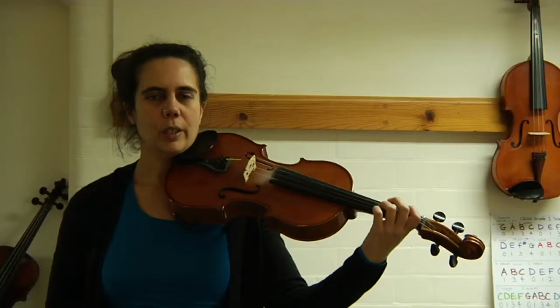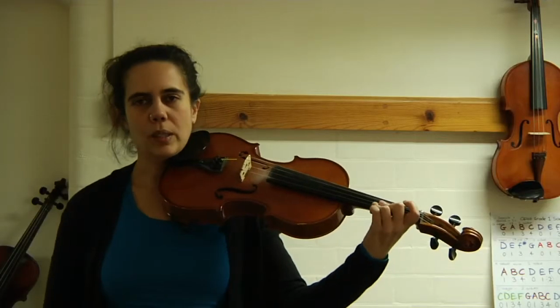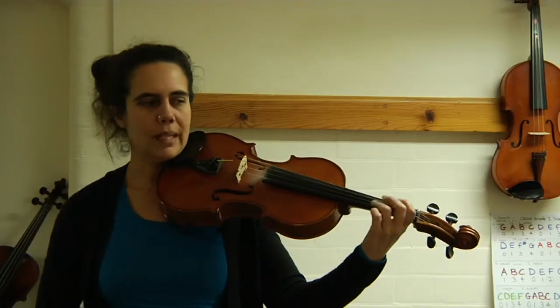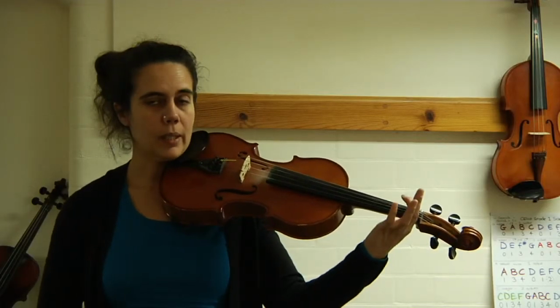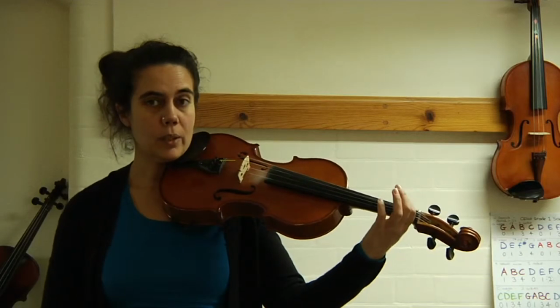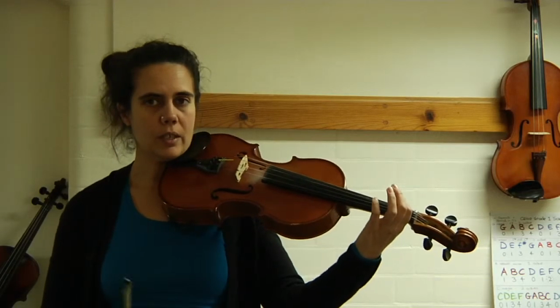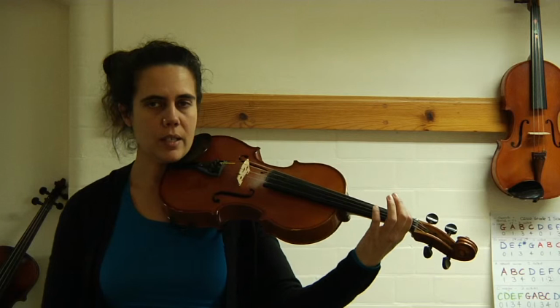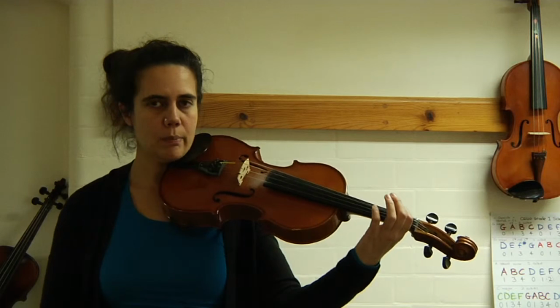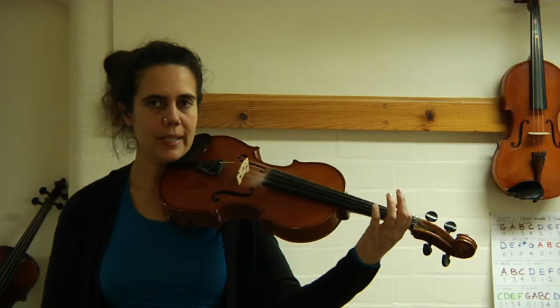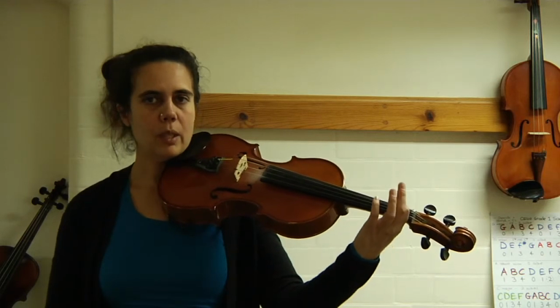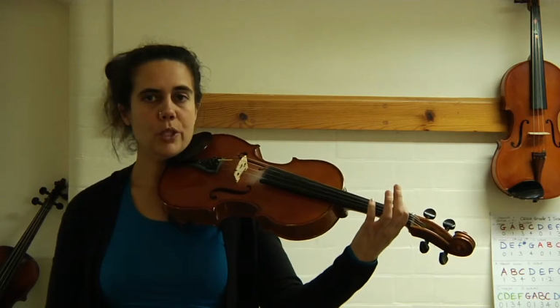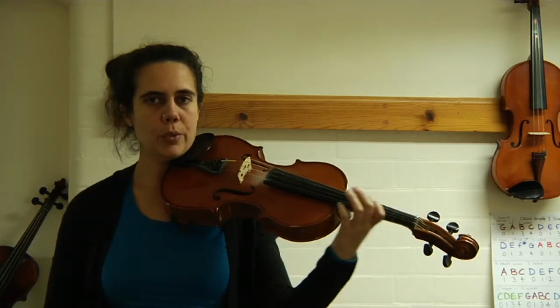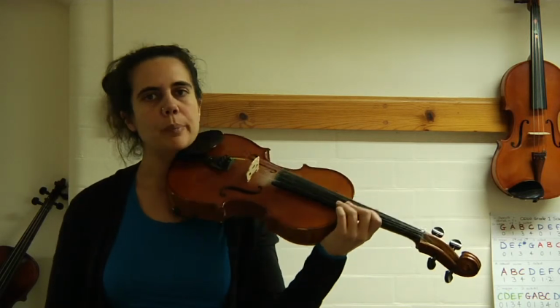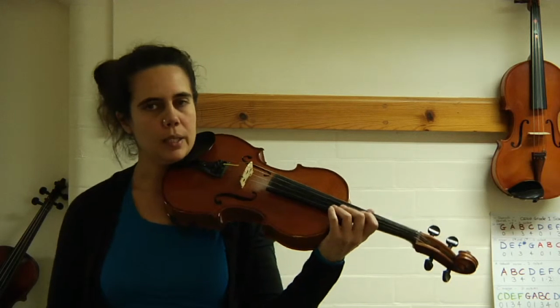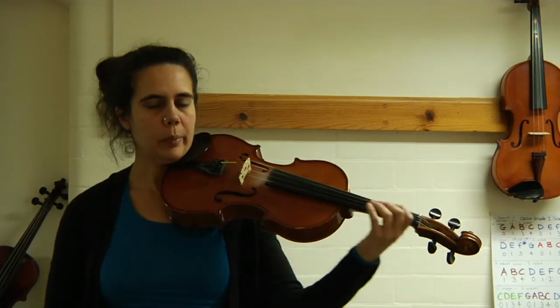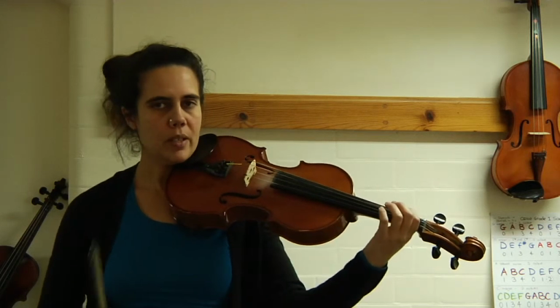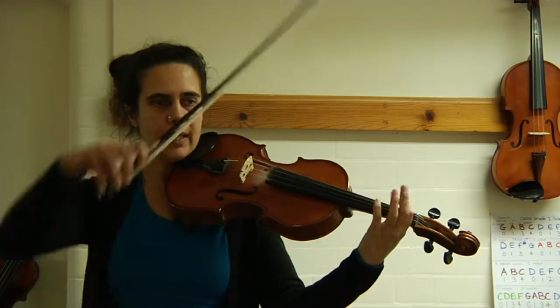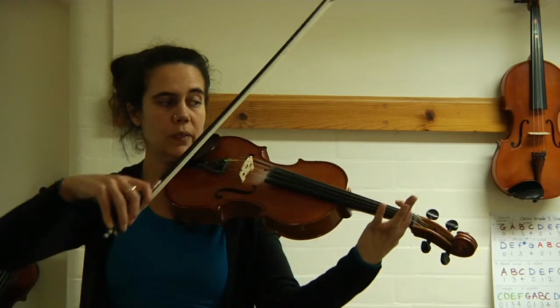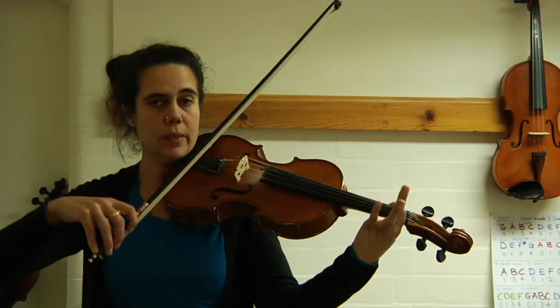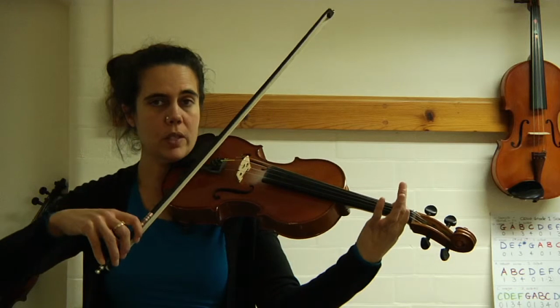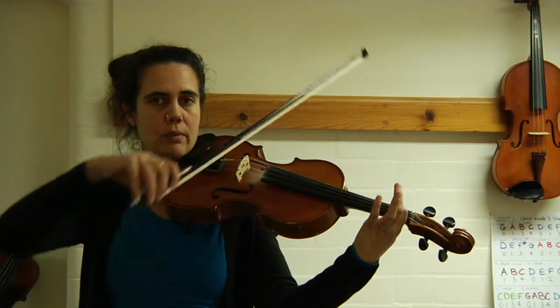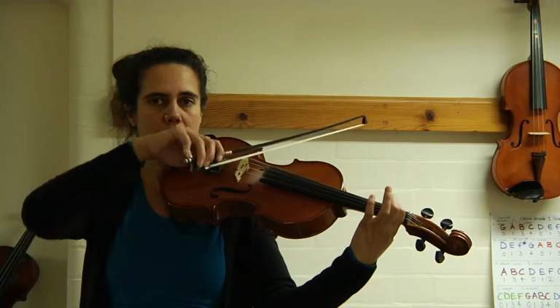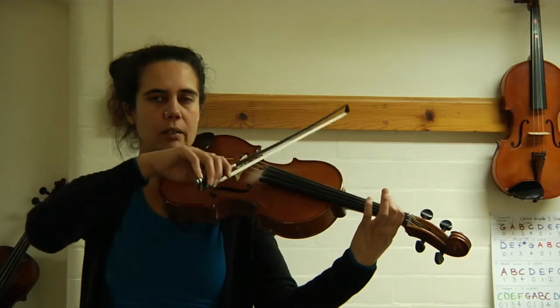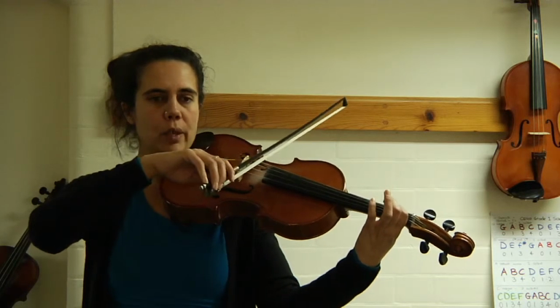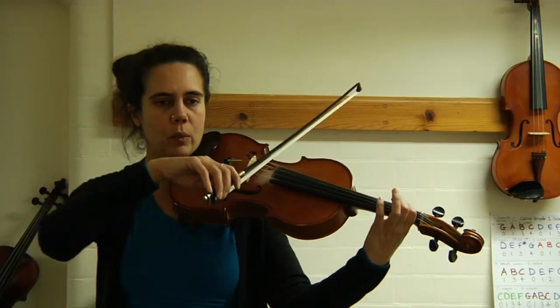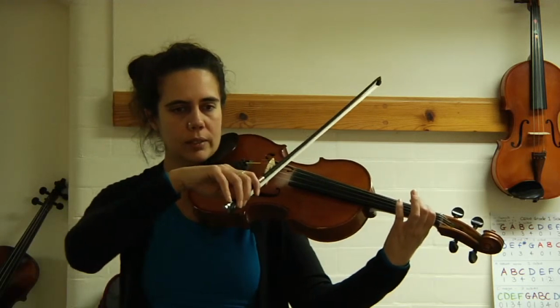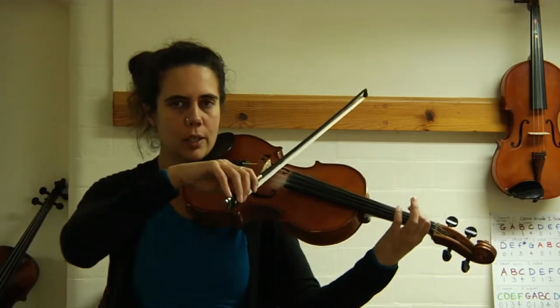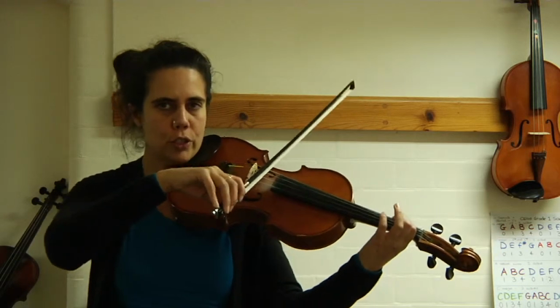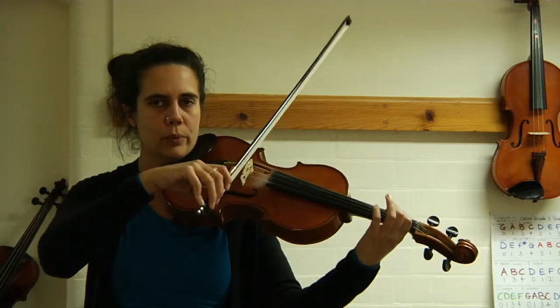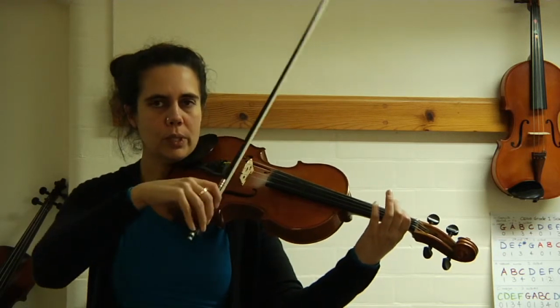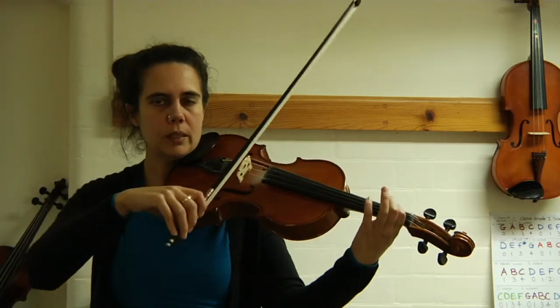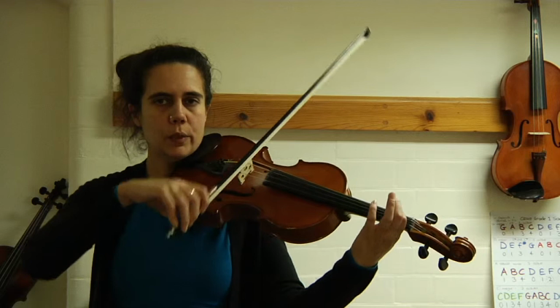Okay, welcome back. We're going to do our slurred bowing now. Remember two notes to a bow. Keep it nice and relaxed. So get your first finger on the C string ready and go after four. One, two, three, four.